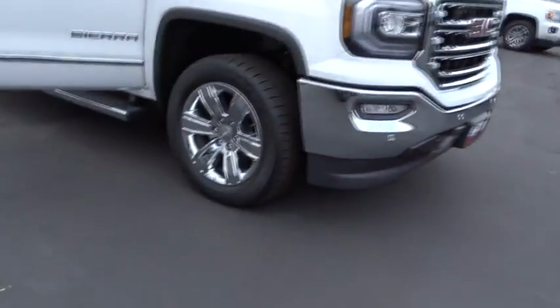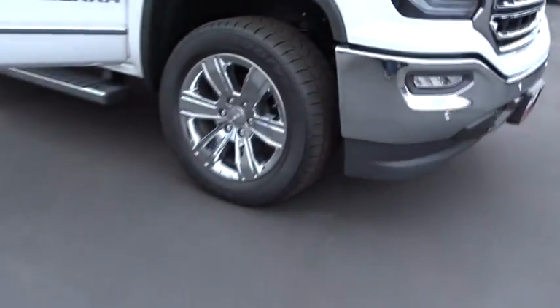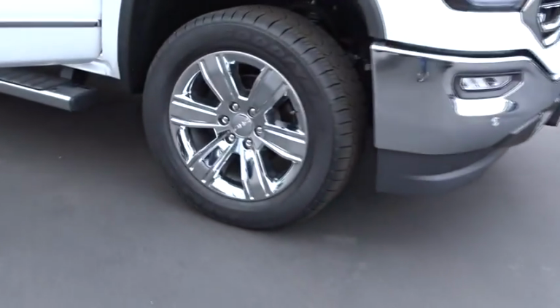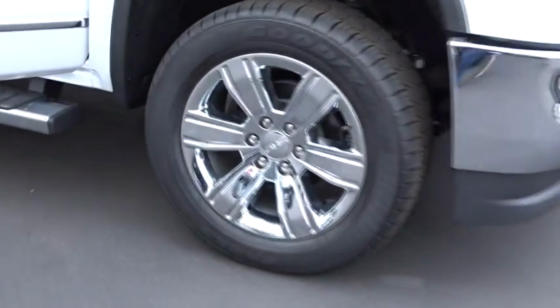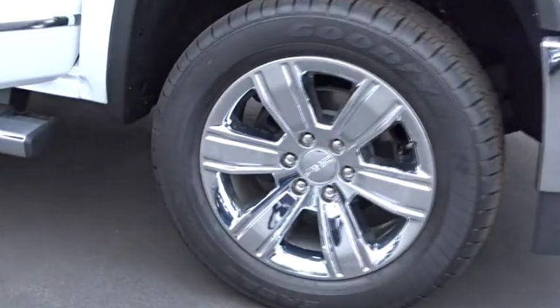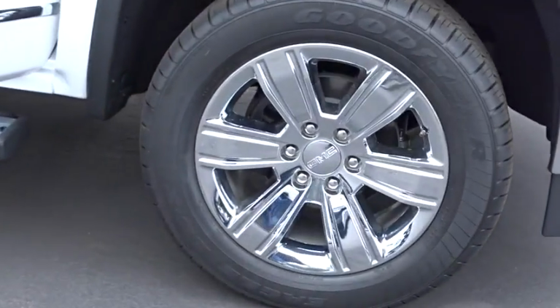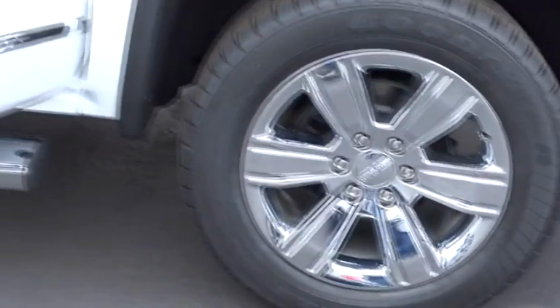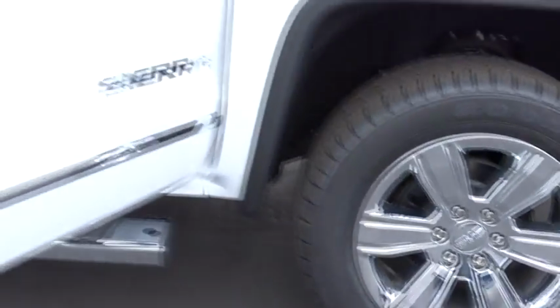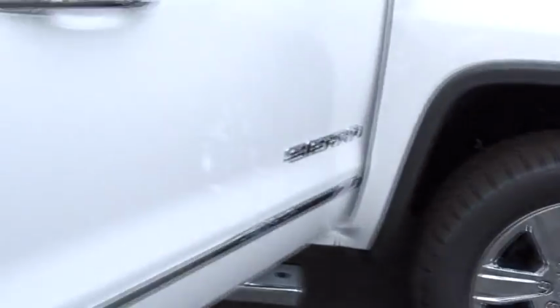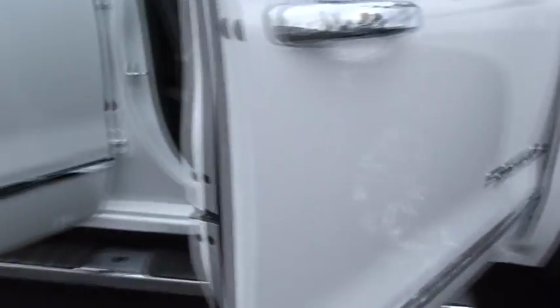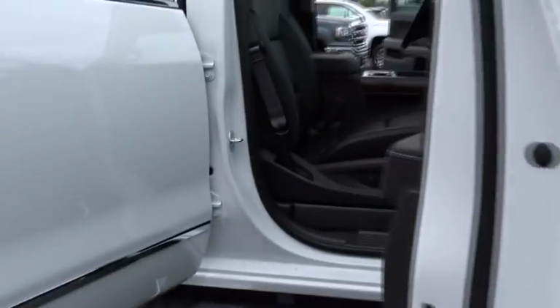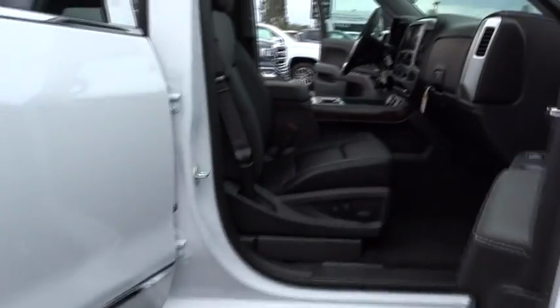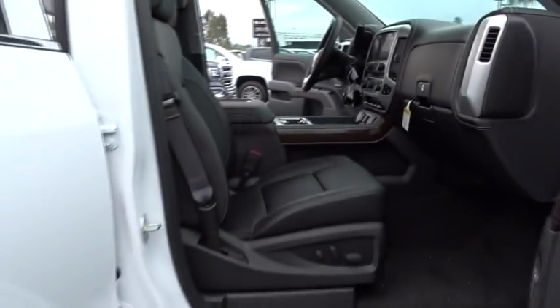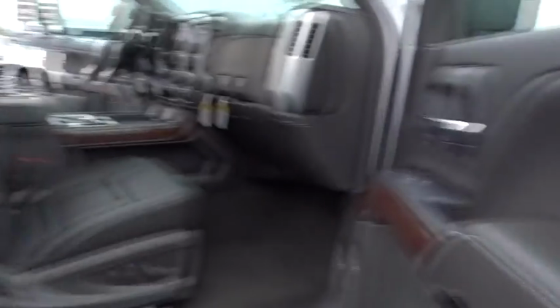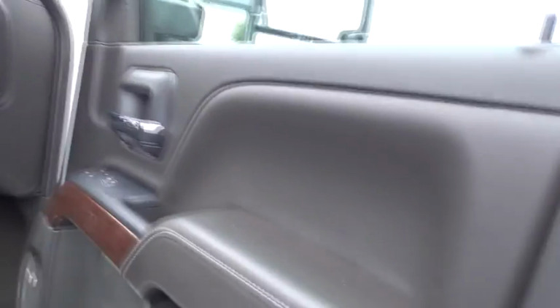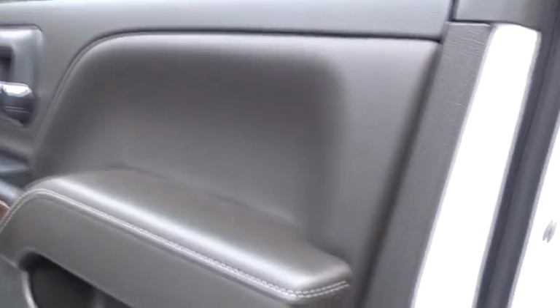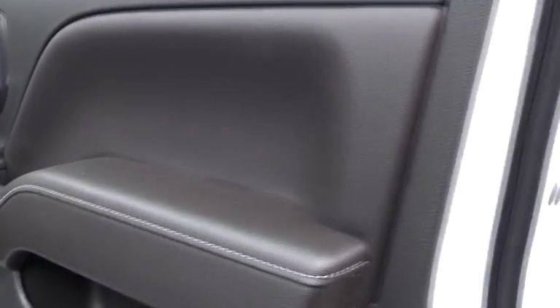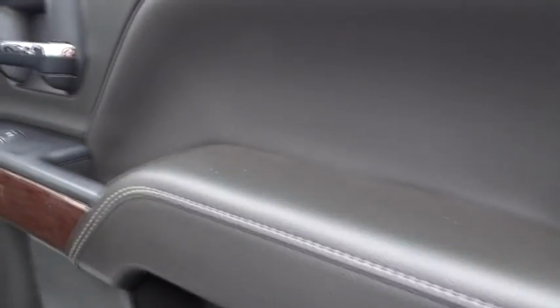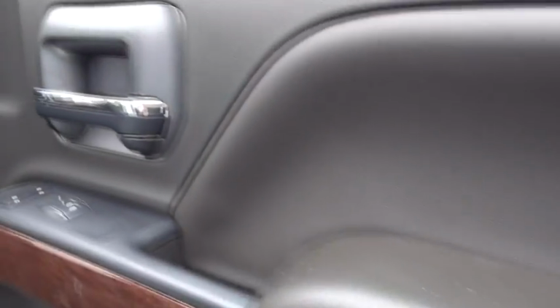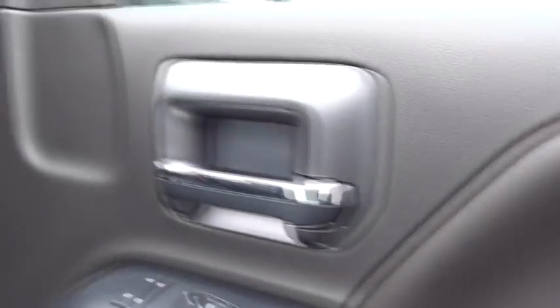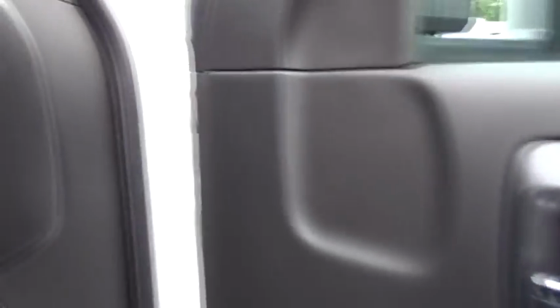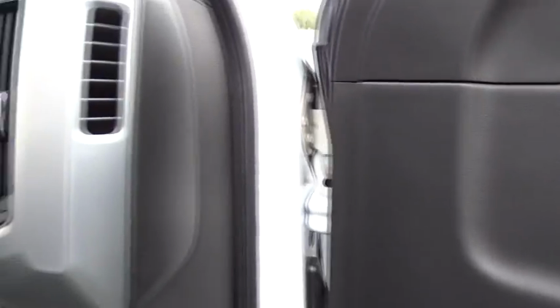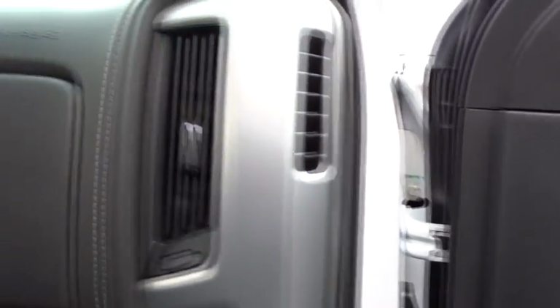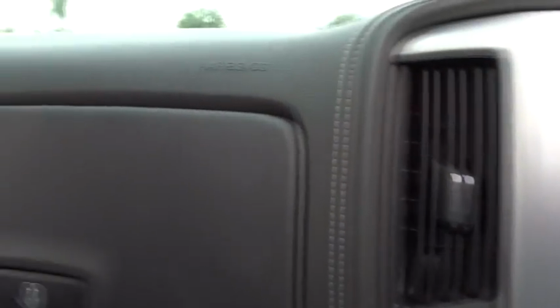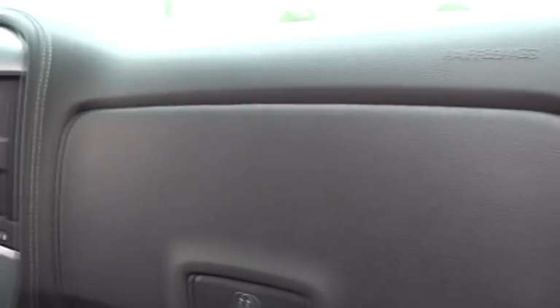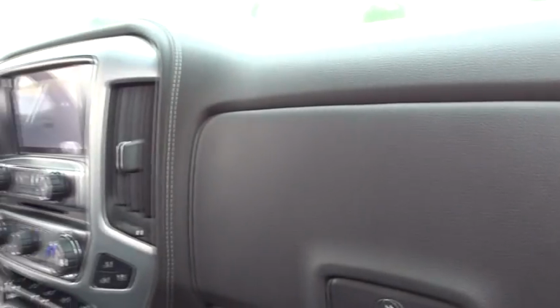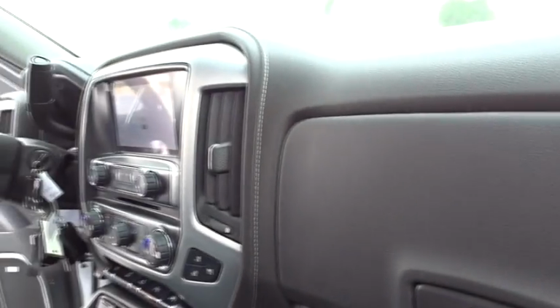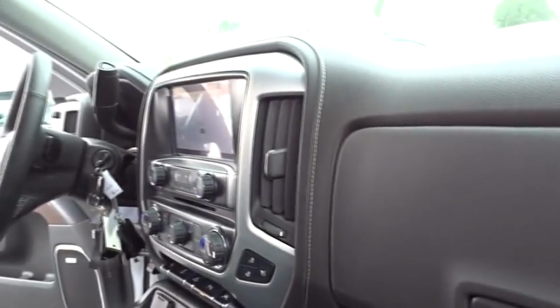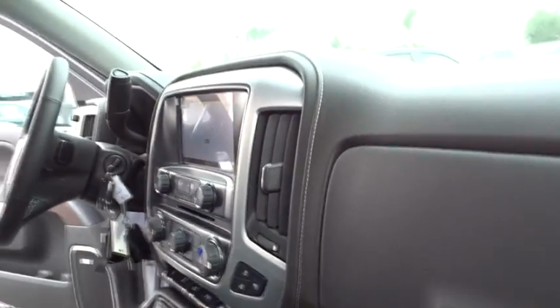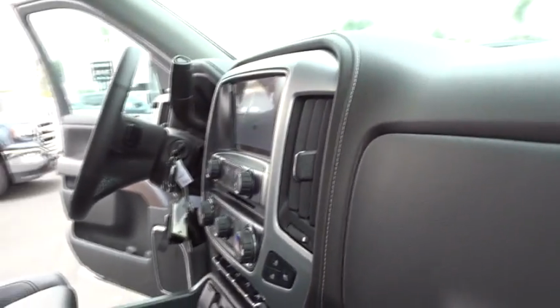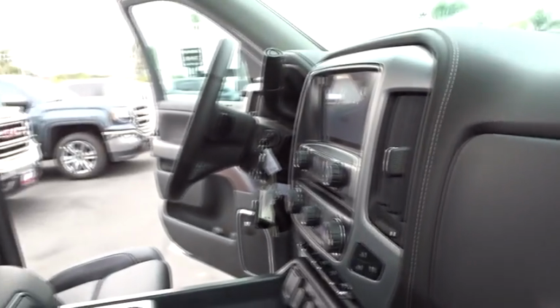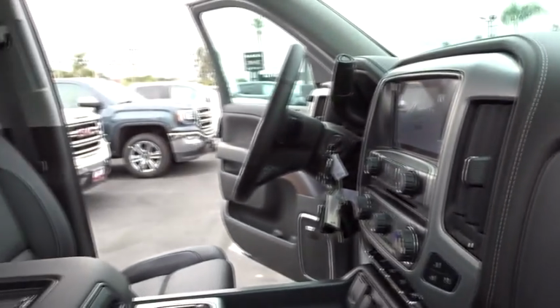Sierra 1500 now comes standard with a Vortex 6.2 liter and 5.3 liter V8 engine and an electronically controlled automatic transmission that combines high max hauling capability with precise control.